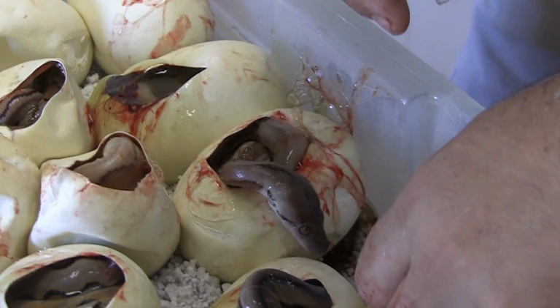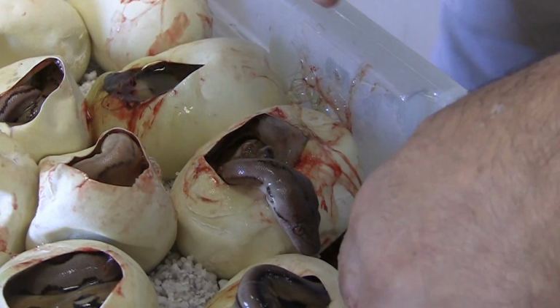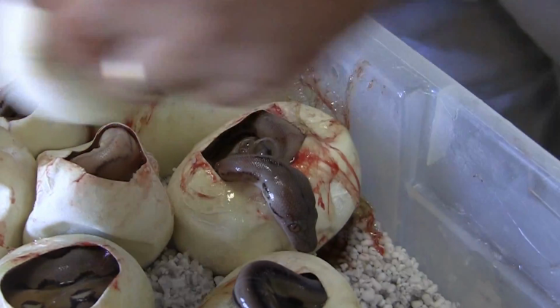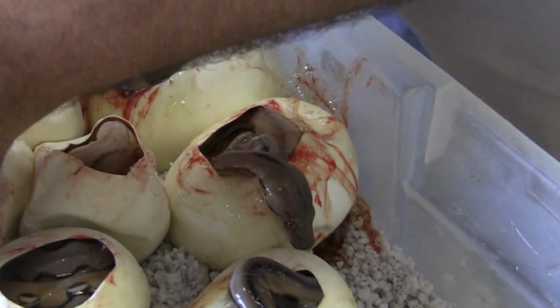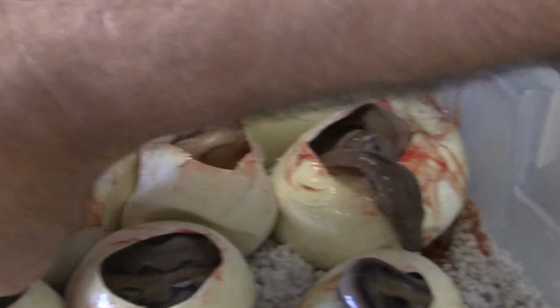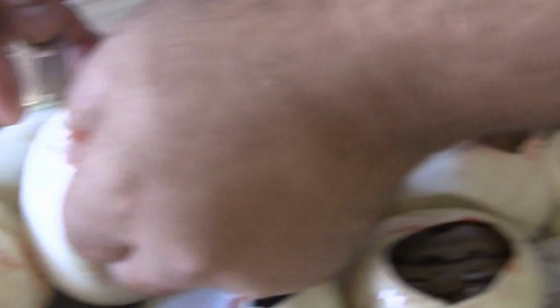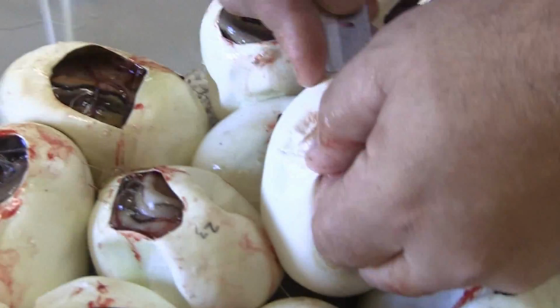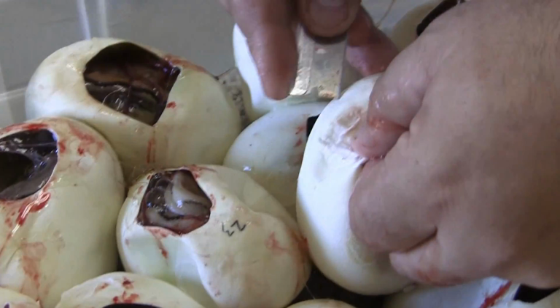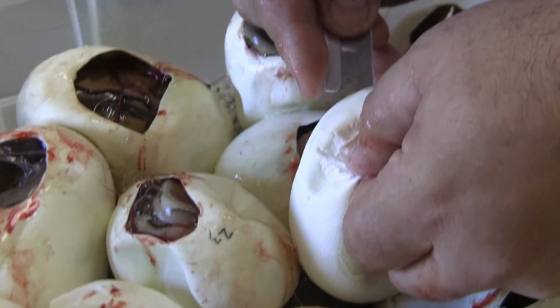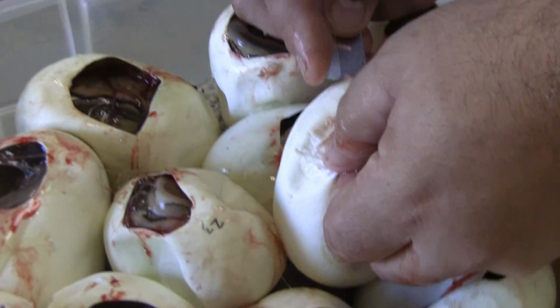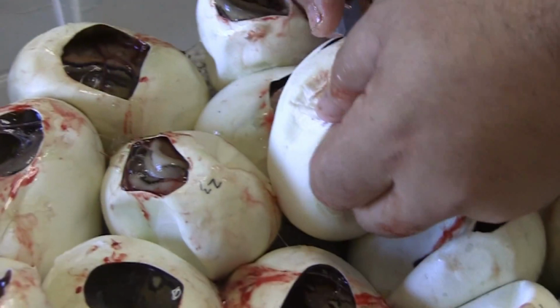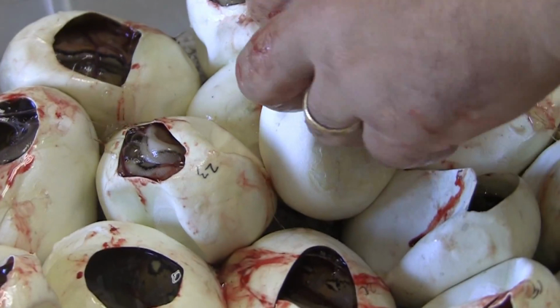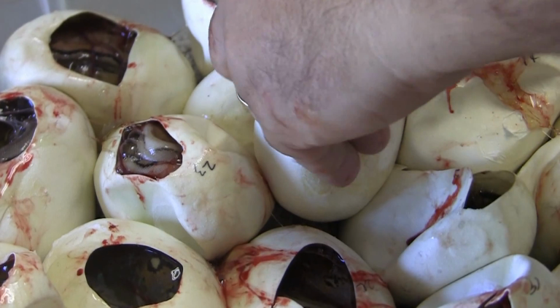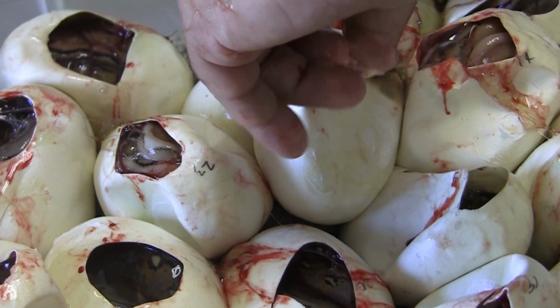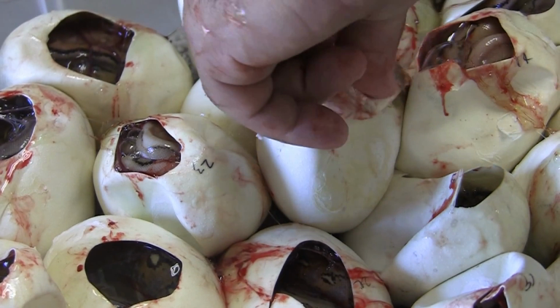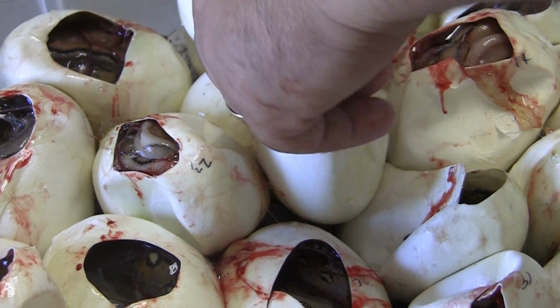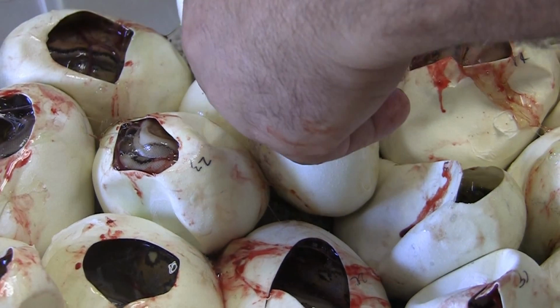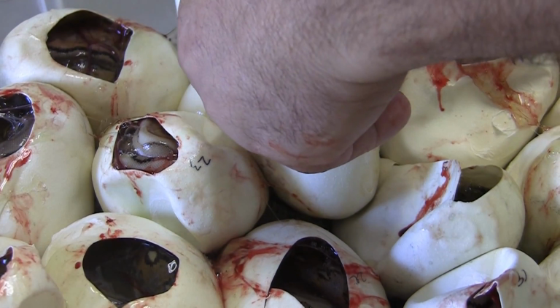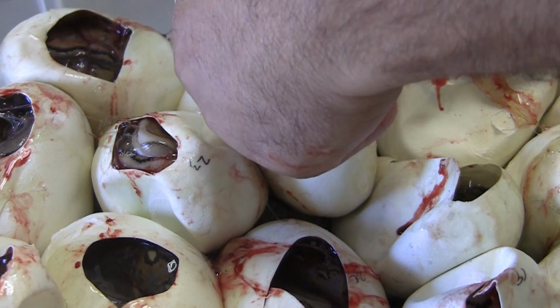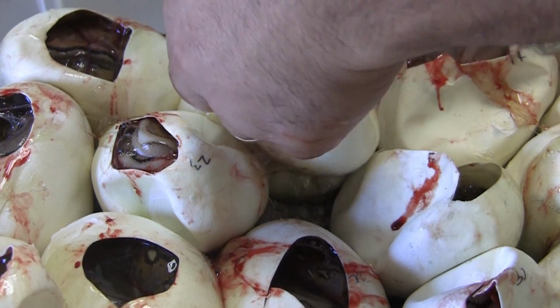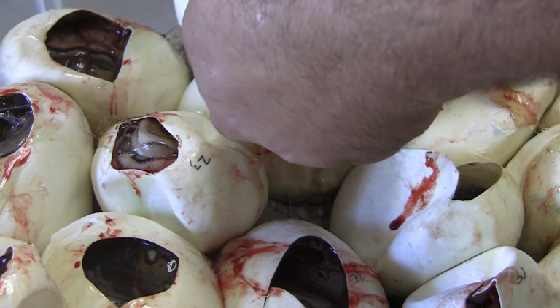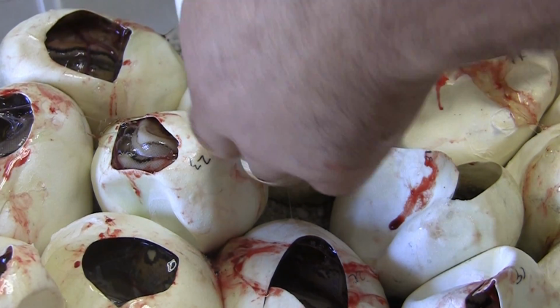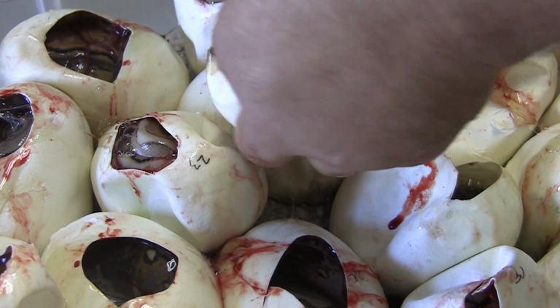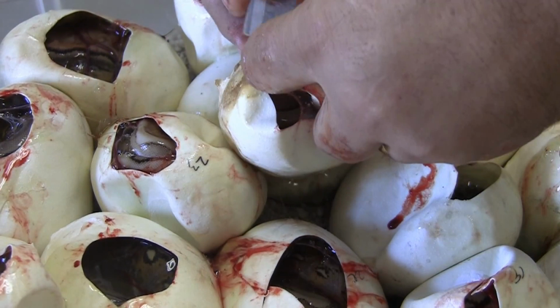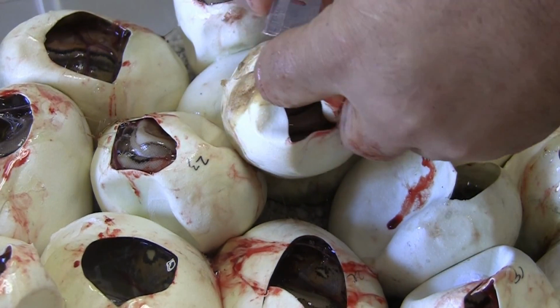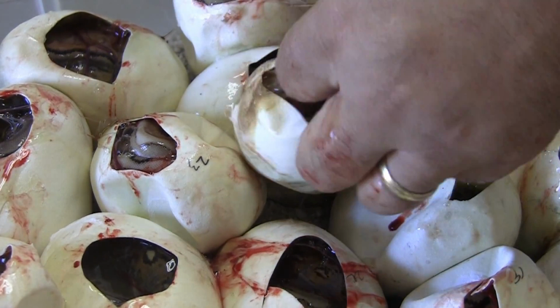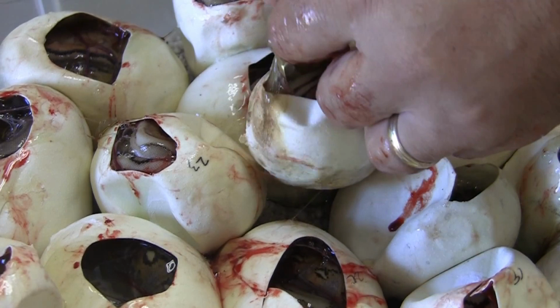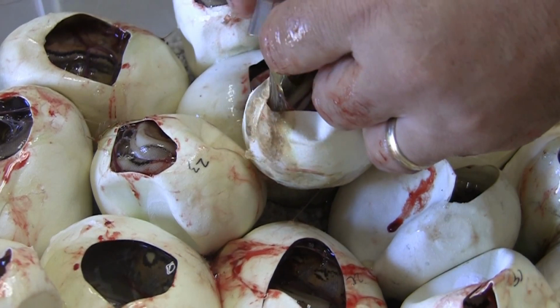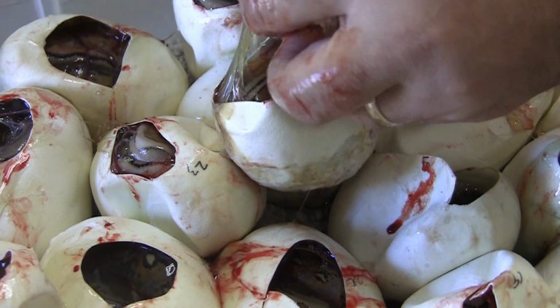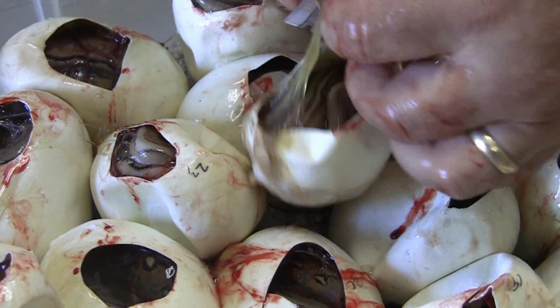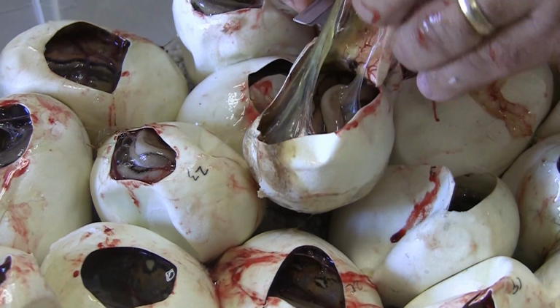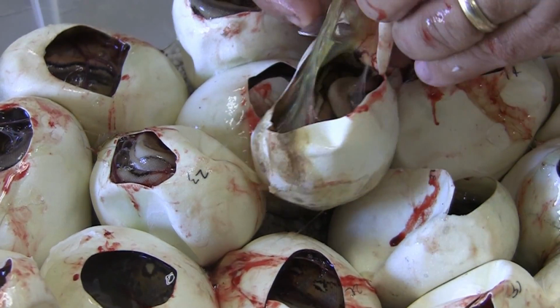The funny thing is, the tiger gene works backwards on you as an adult. When you start getting the other genes, it actually makes it cleaner and takes away more pattern, which doesn't seem right, but it took us a while to figure that out. But they're really ultra-clean.